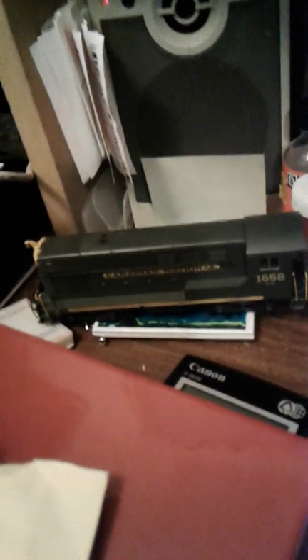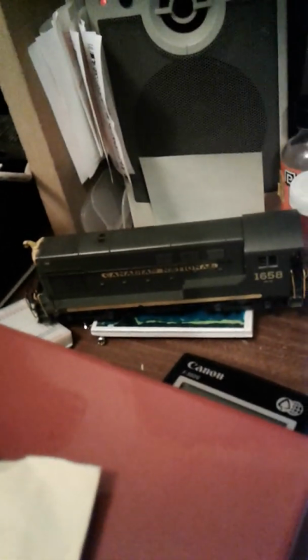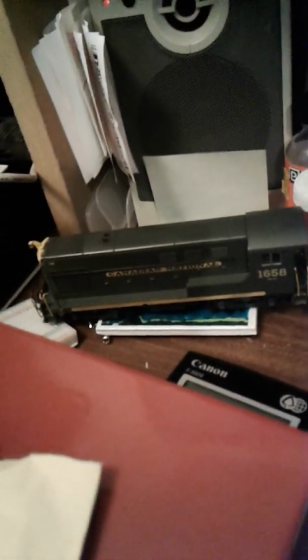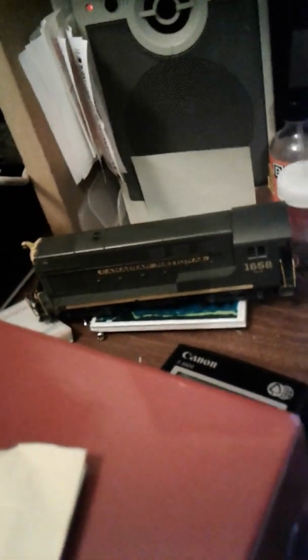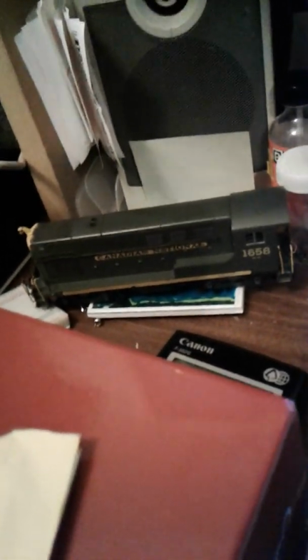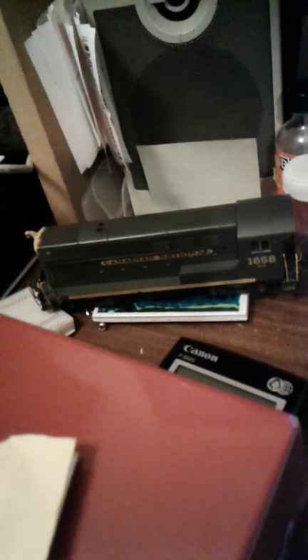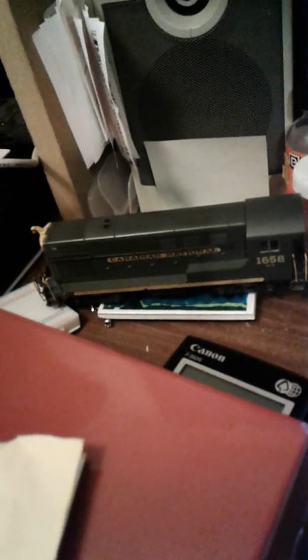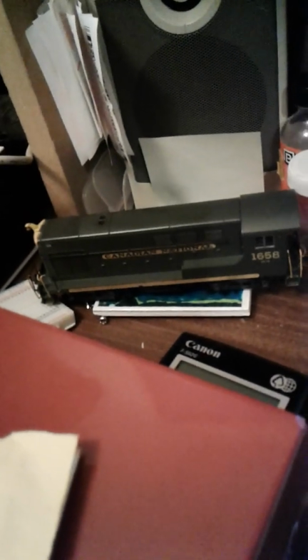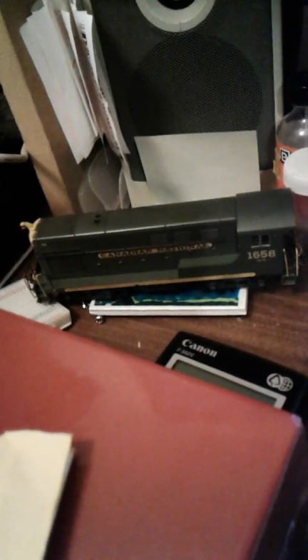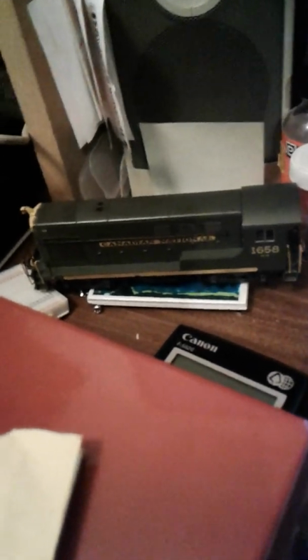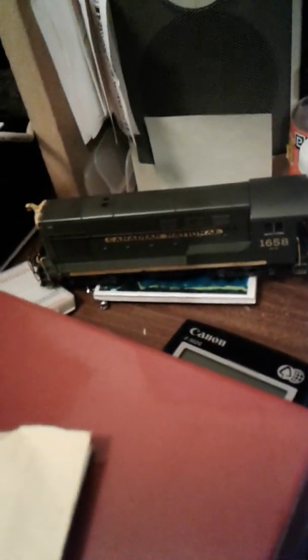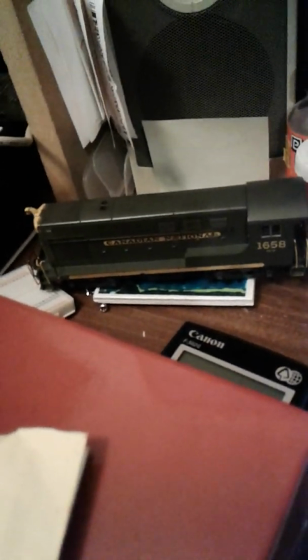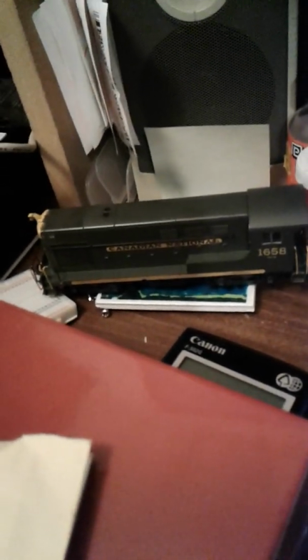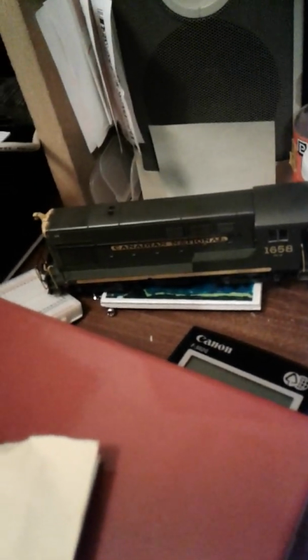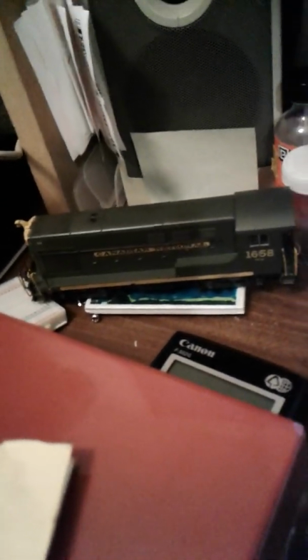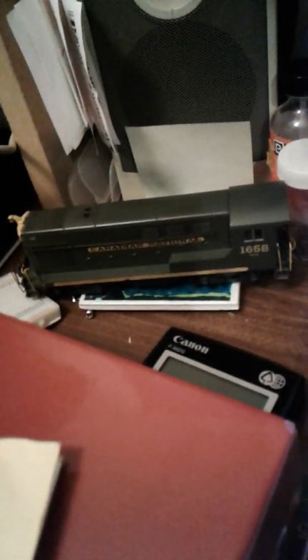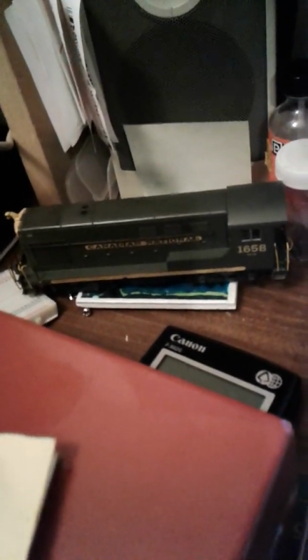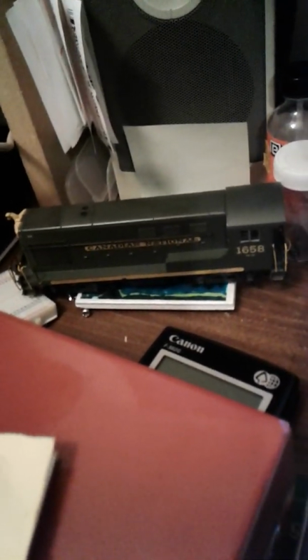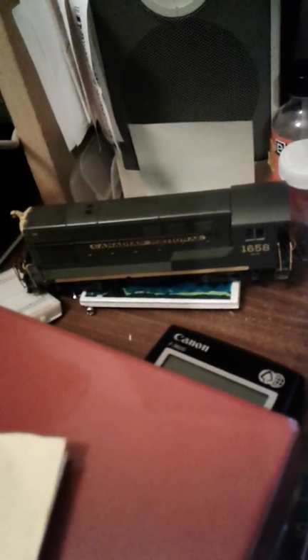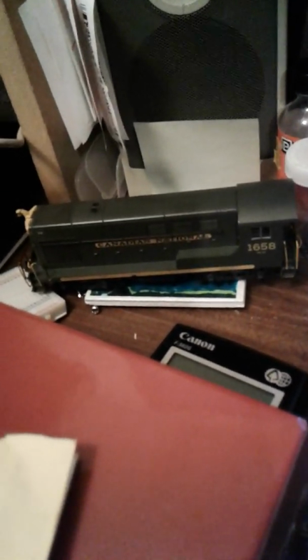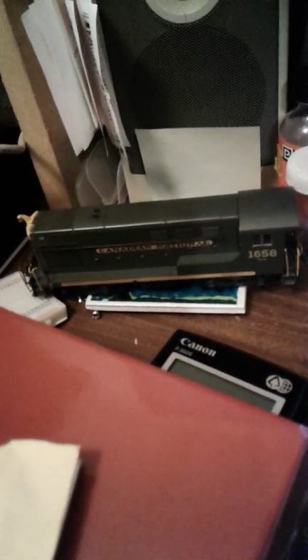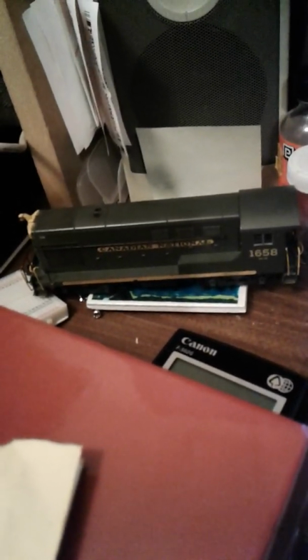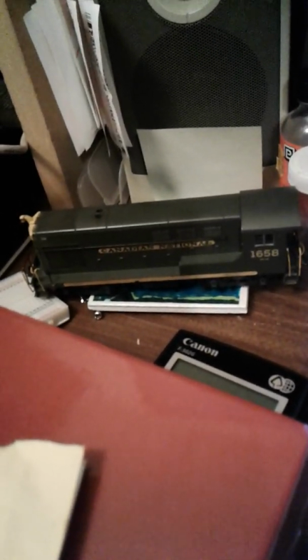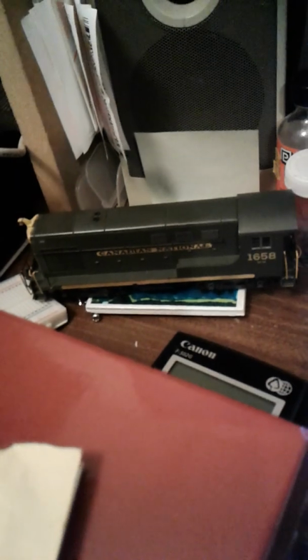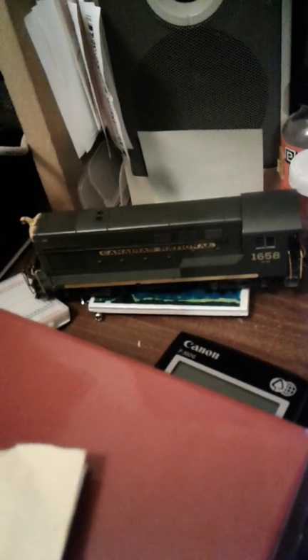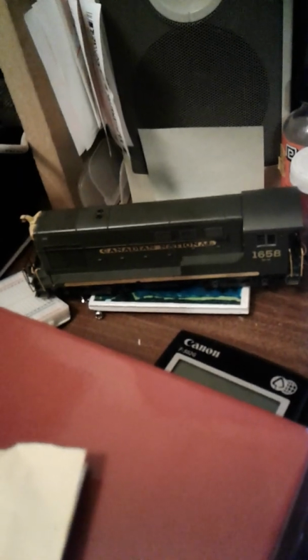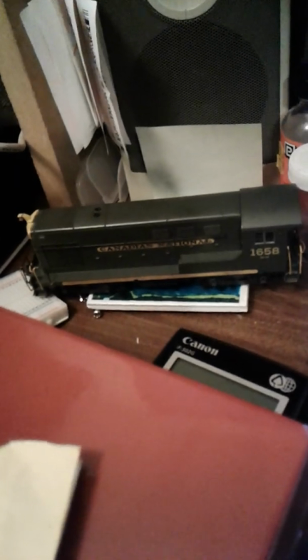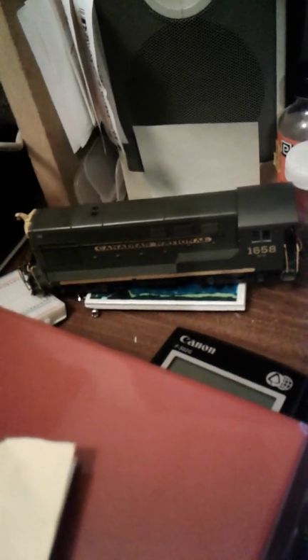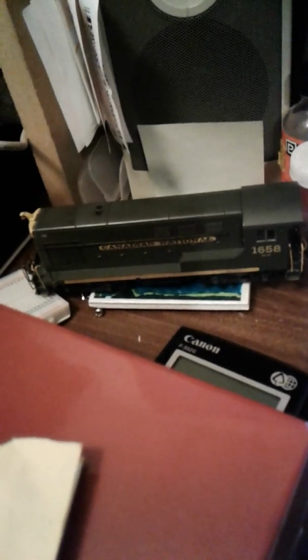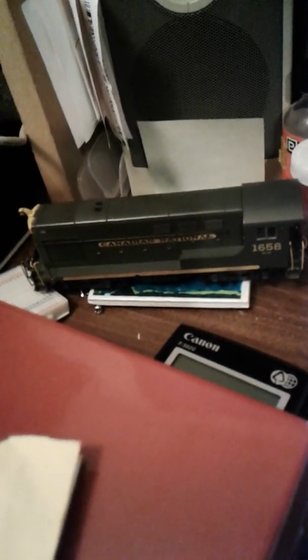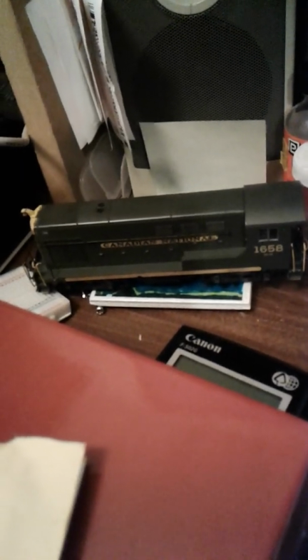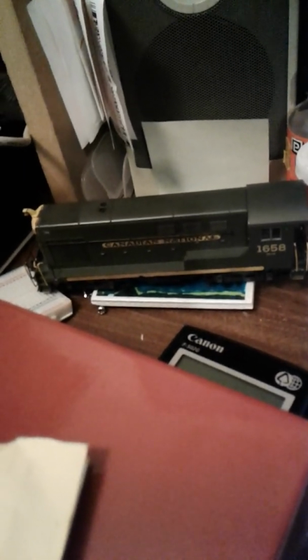That's a Walther's Tenner 1244. I have a decoder installed in it and it's shorting, so I have to find out what's going on with that.